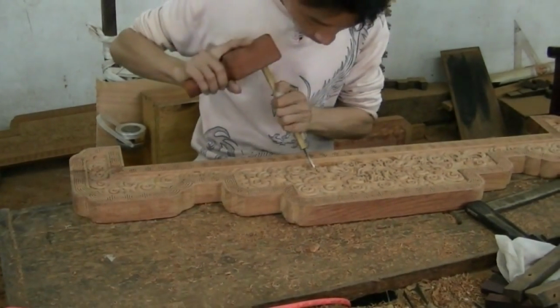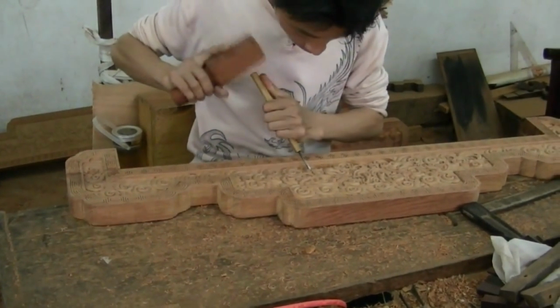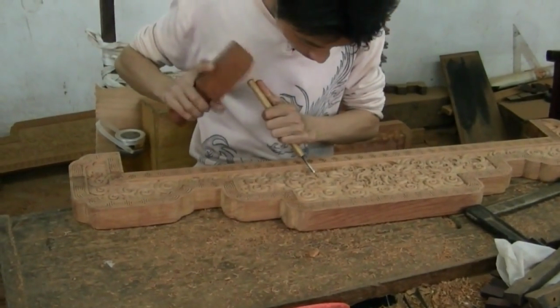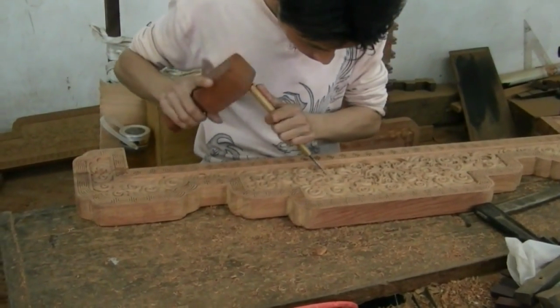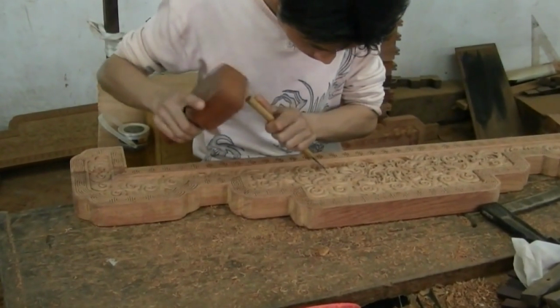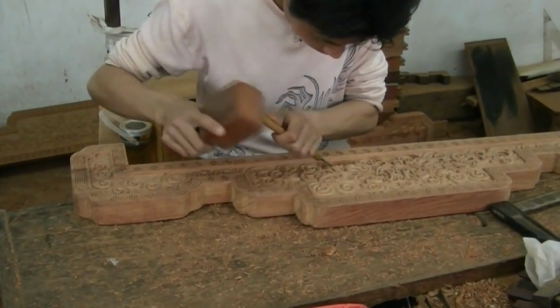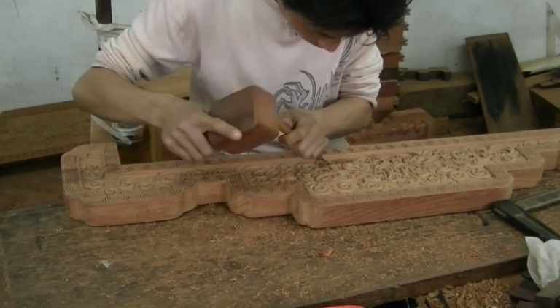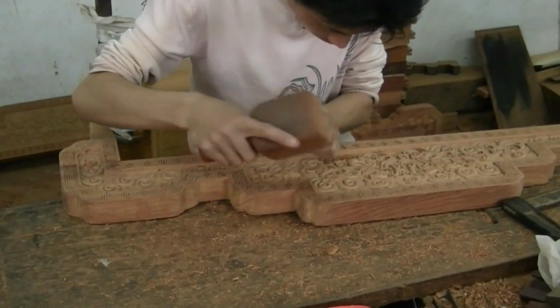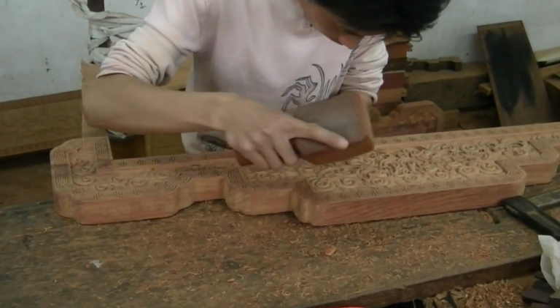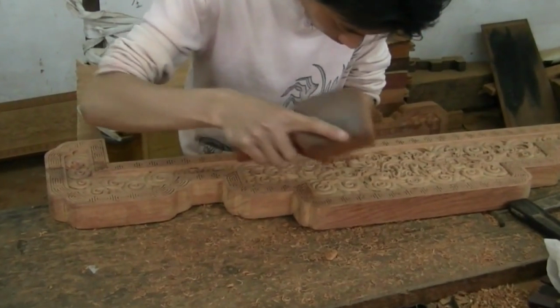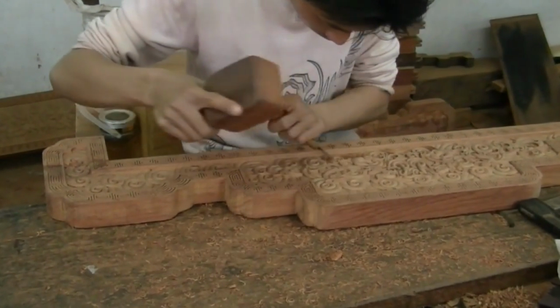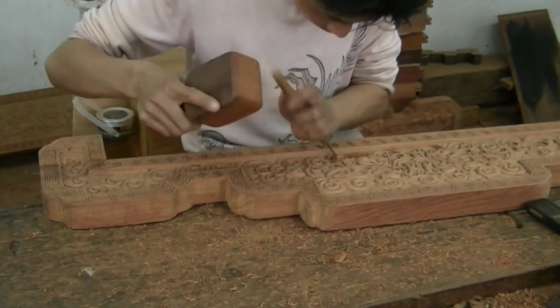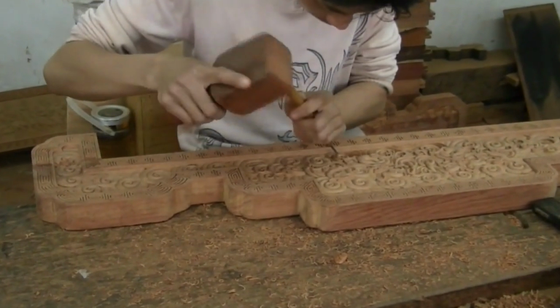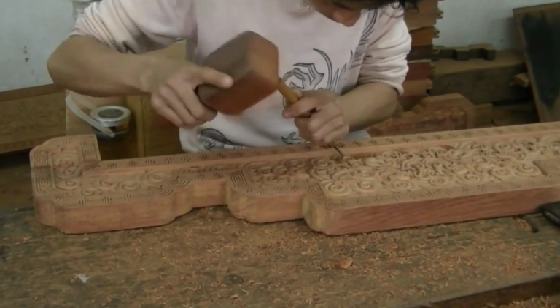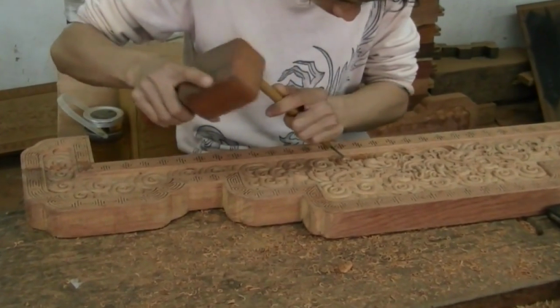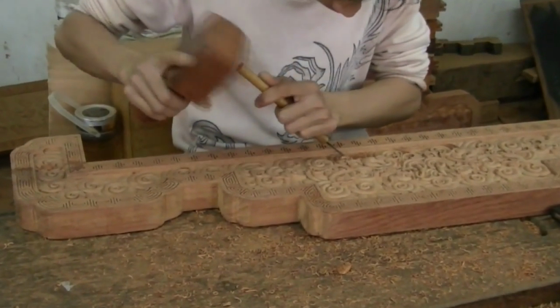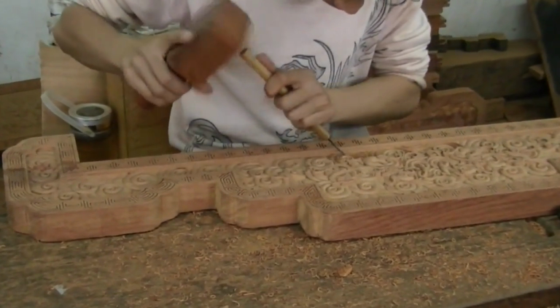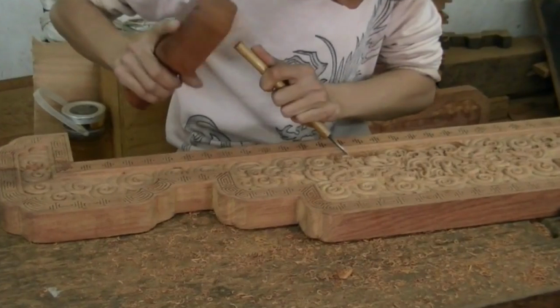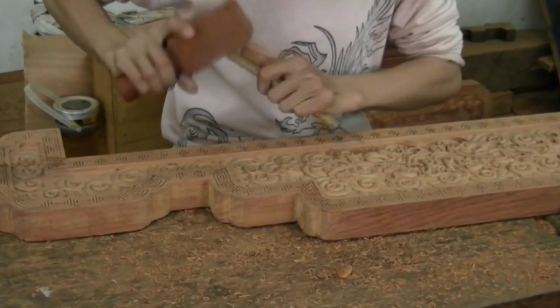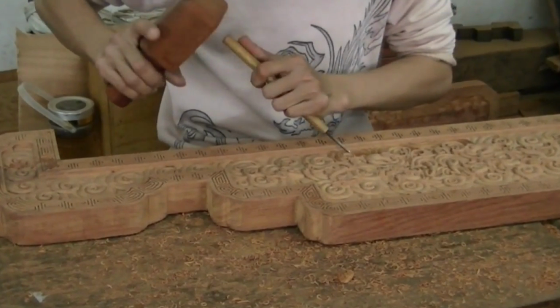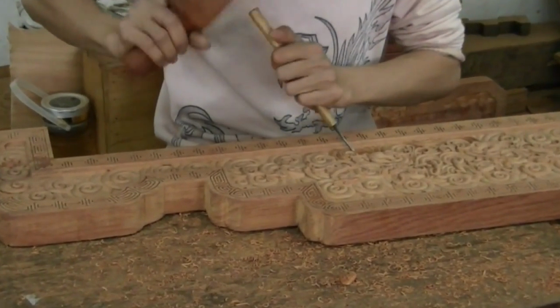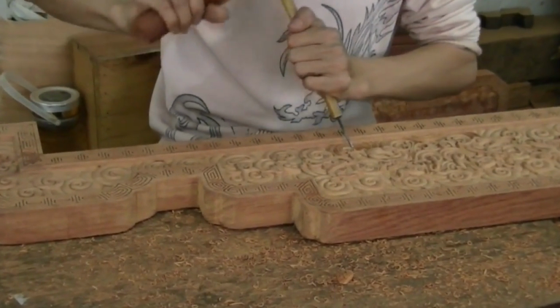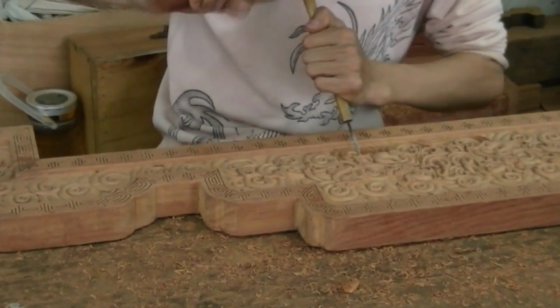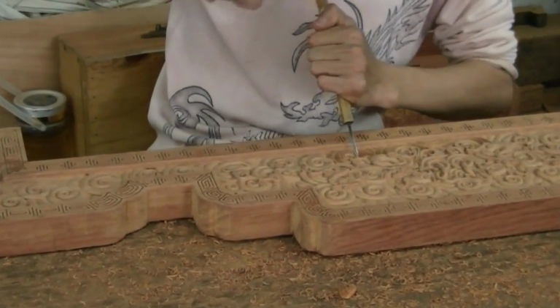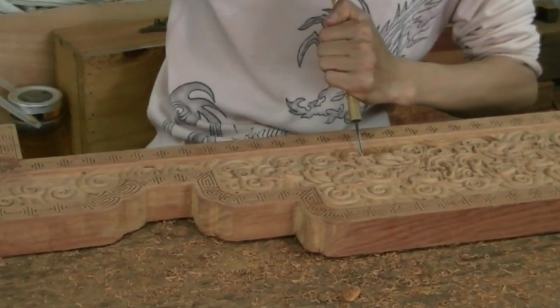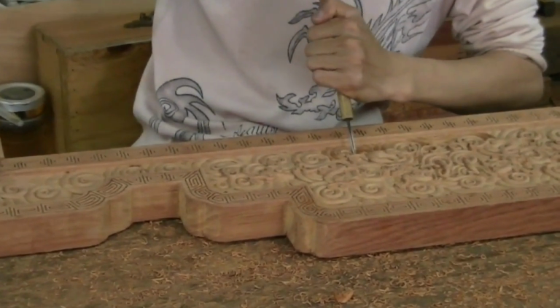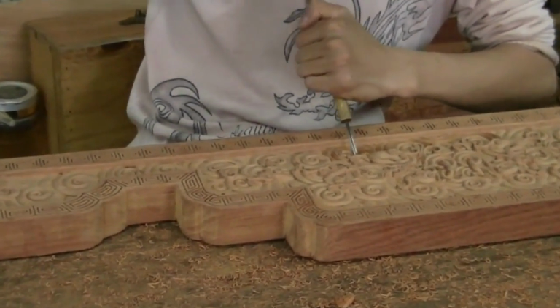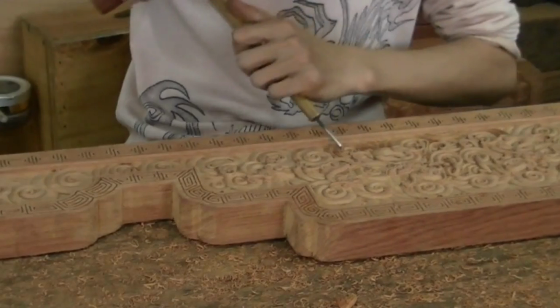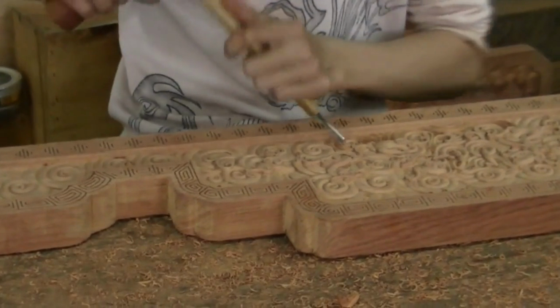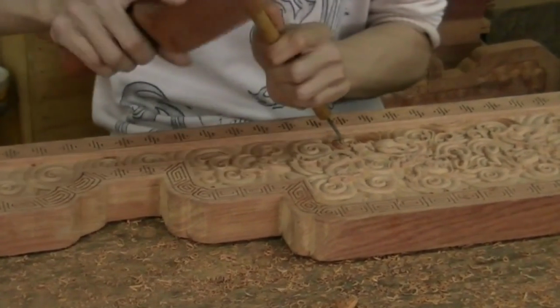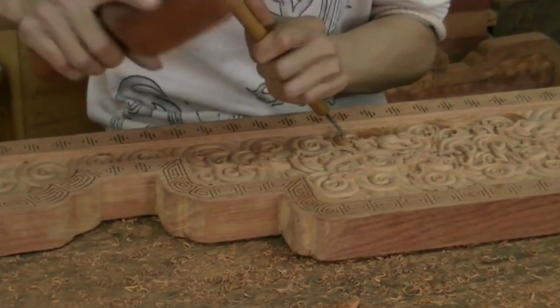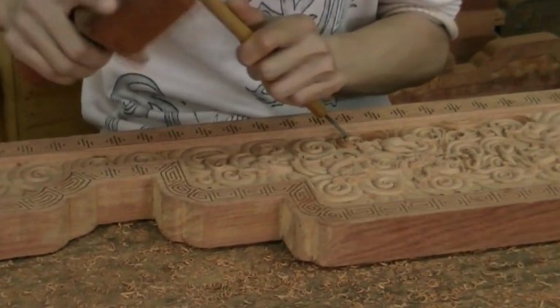All of our carvings are handcrafted, which is especially important when using rosewood as it is extremely hard and thus very difficult to carve. Hand carving allows carpenters total control over cuts to avoid damaging the wood.